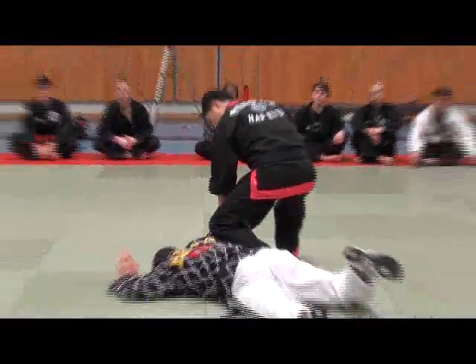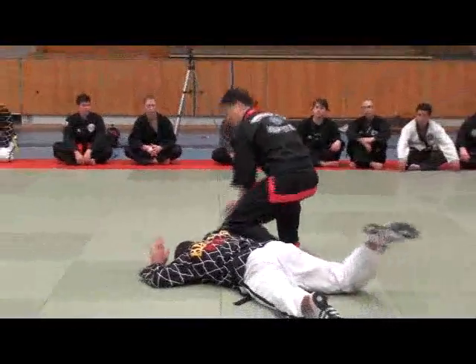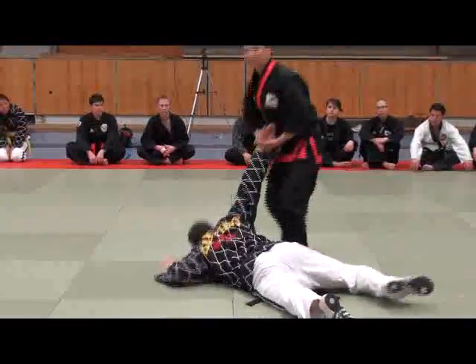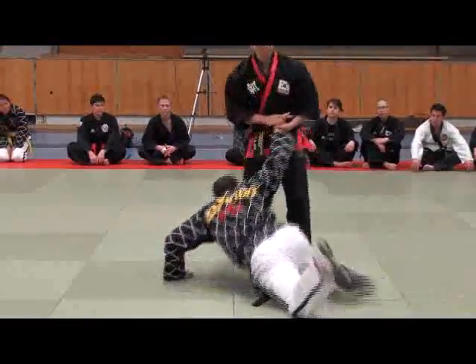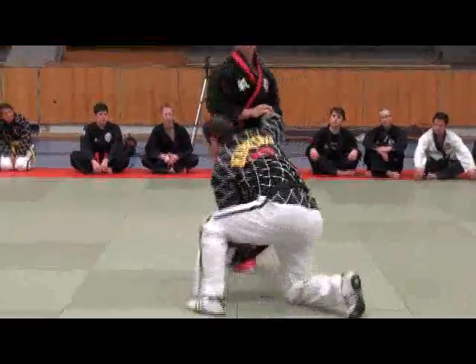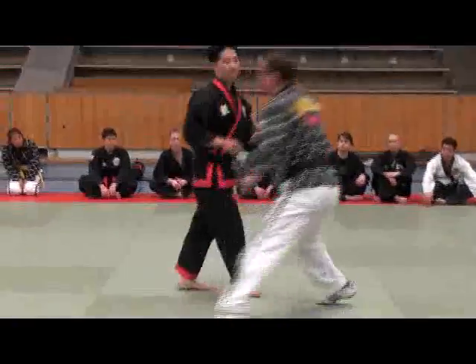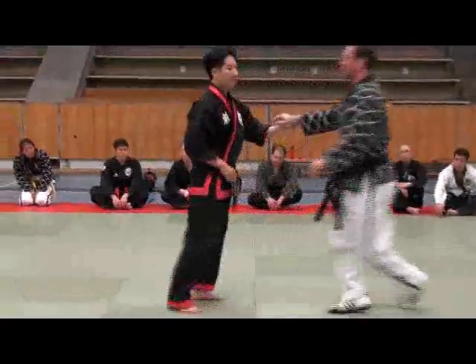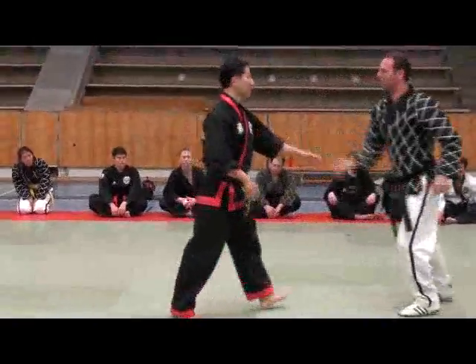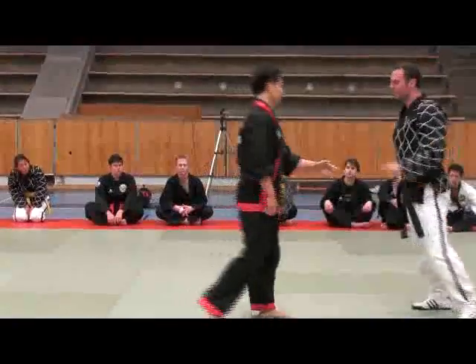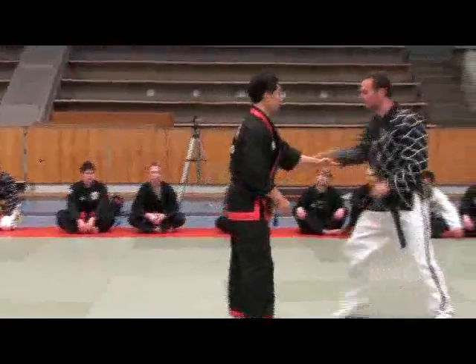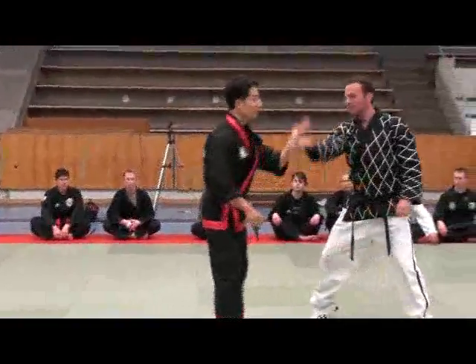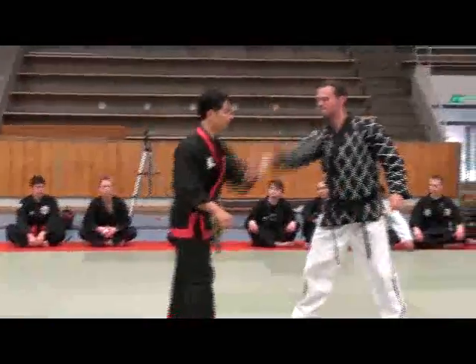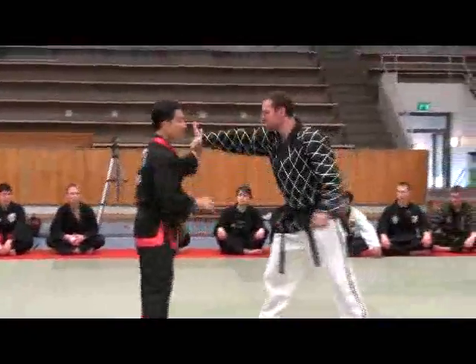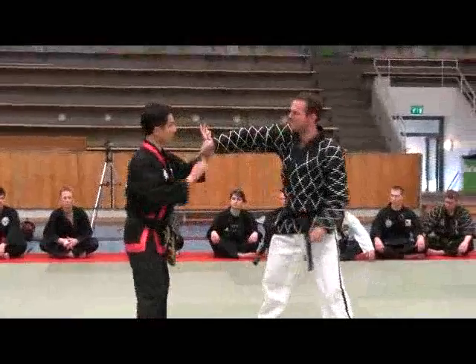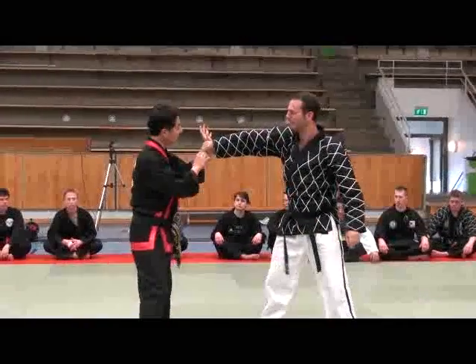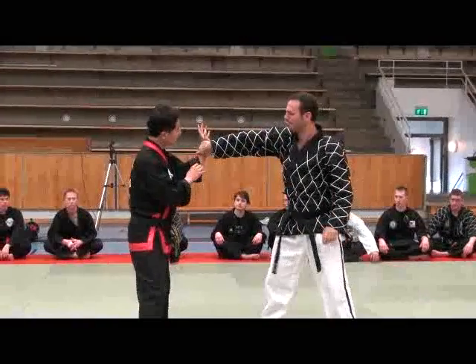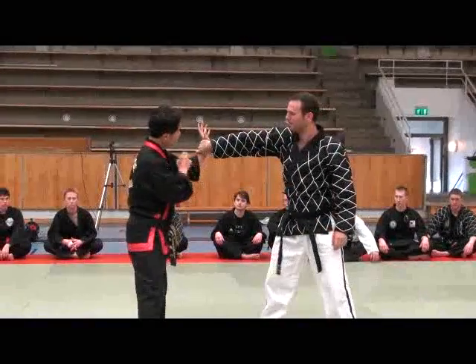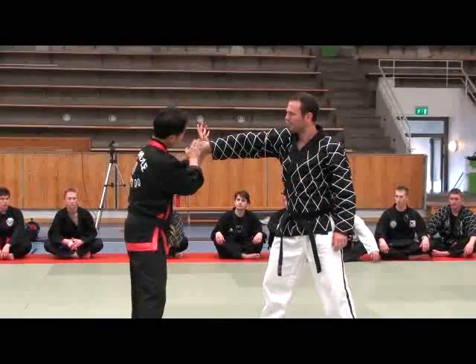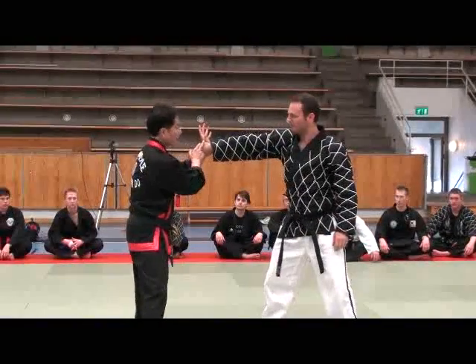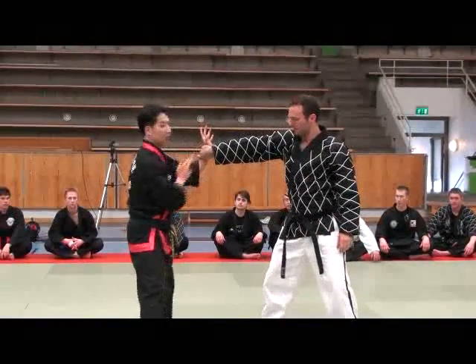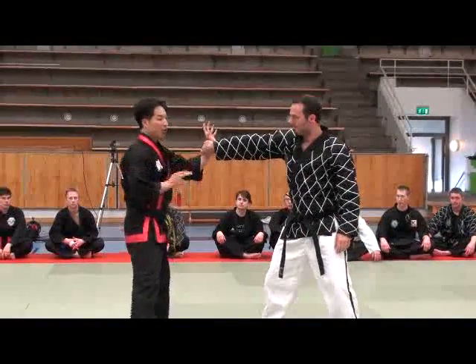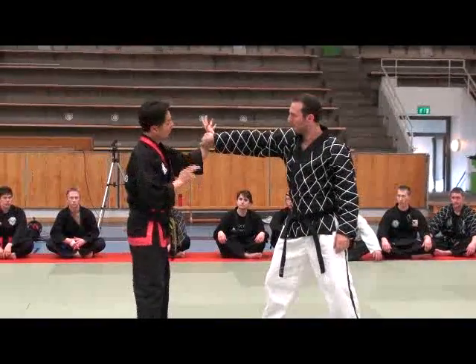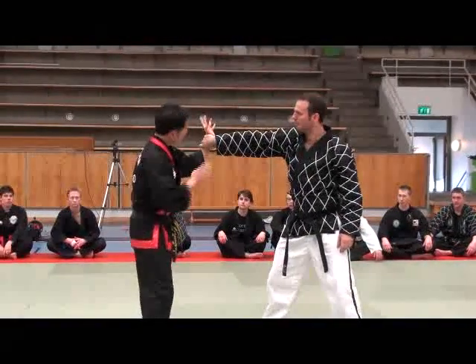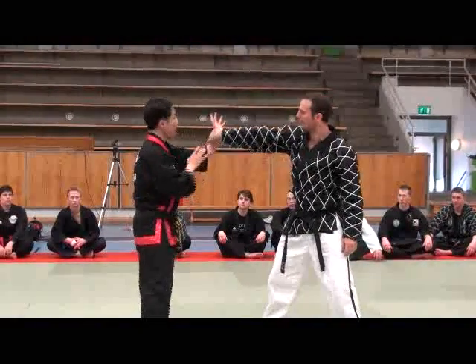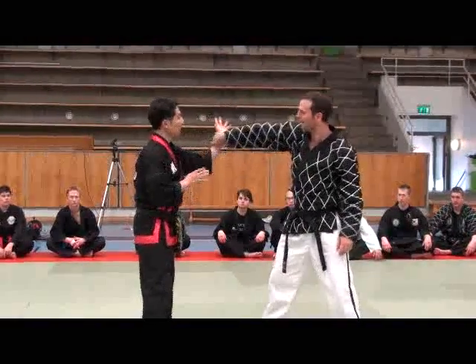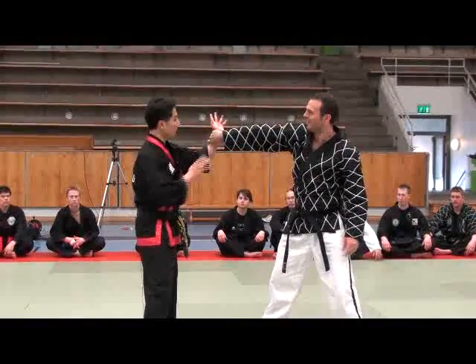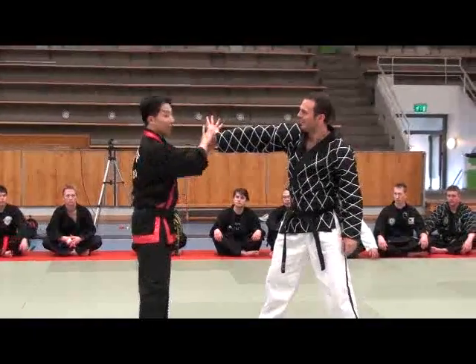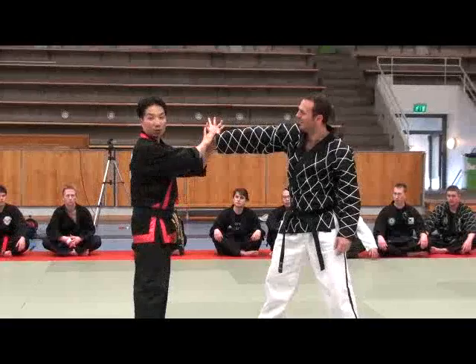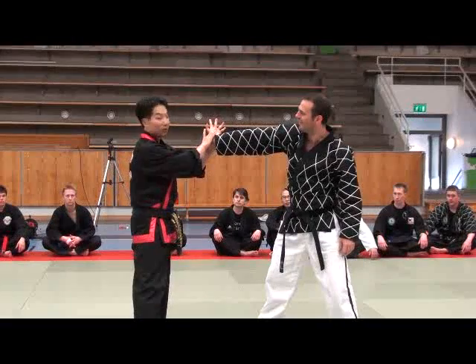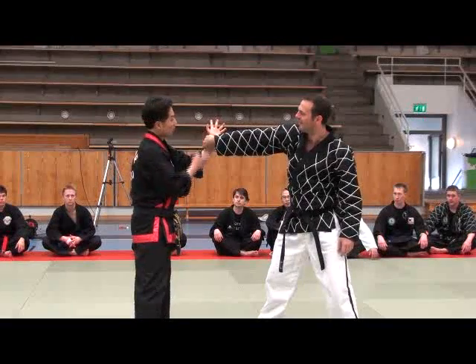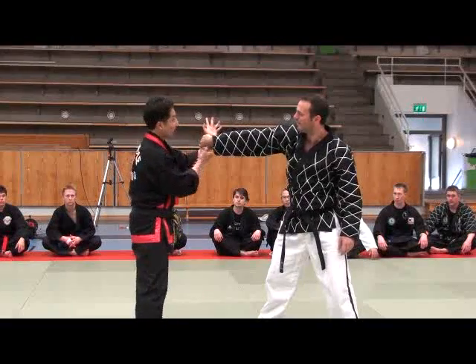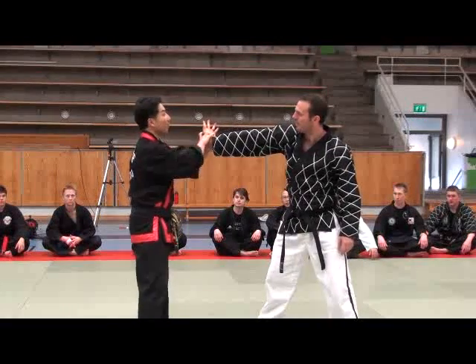One more time. Anna, I will teach you guys to release the grip — I will focus more on this one. Attack and turn.